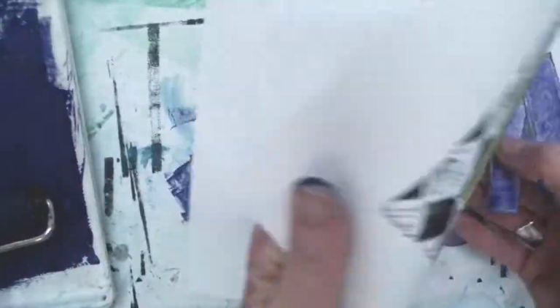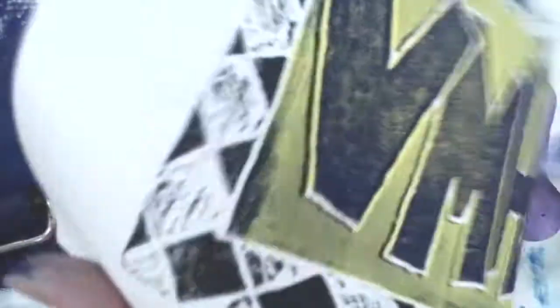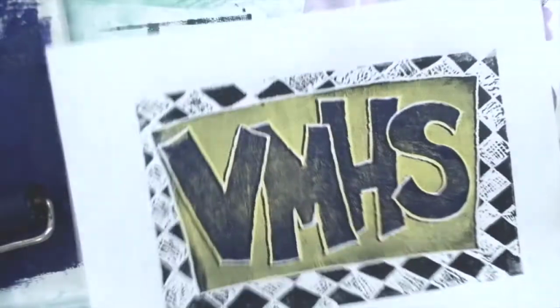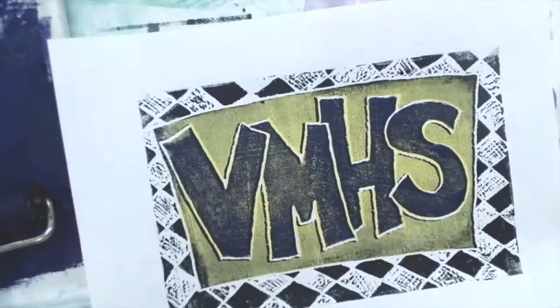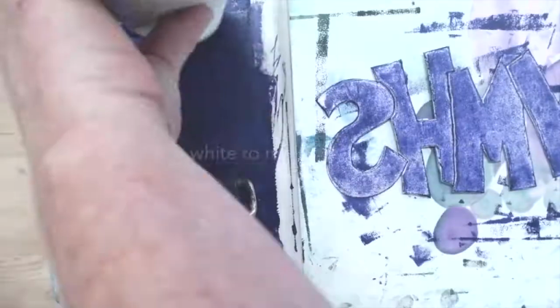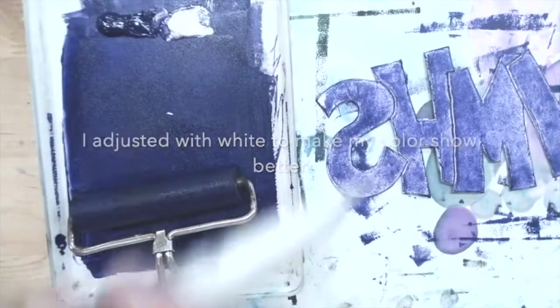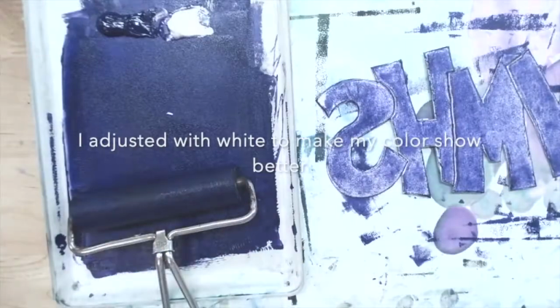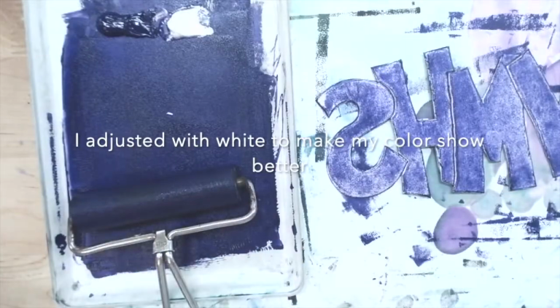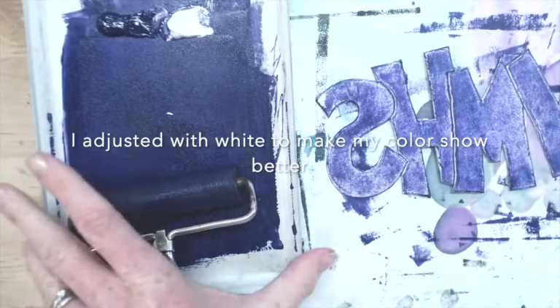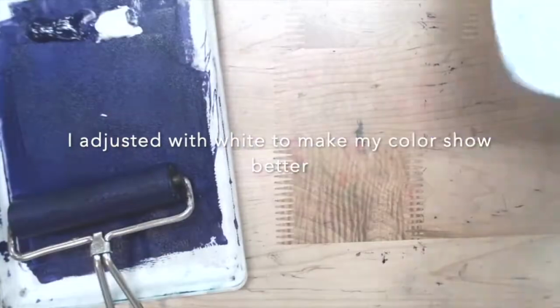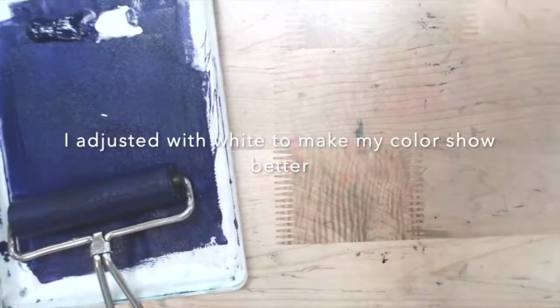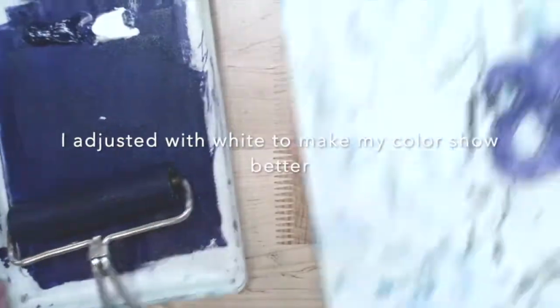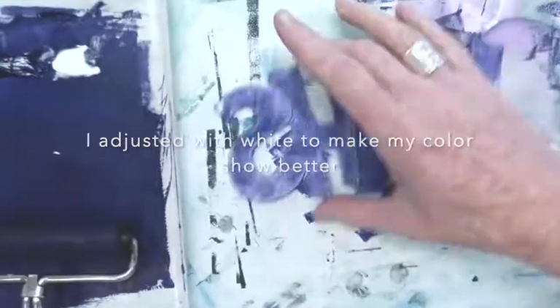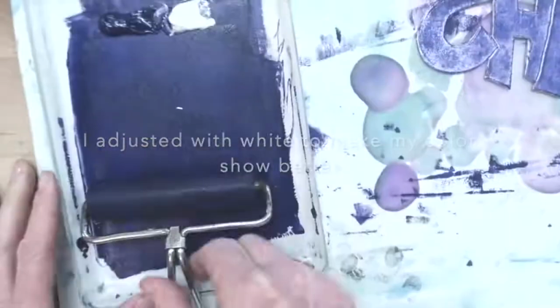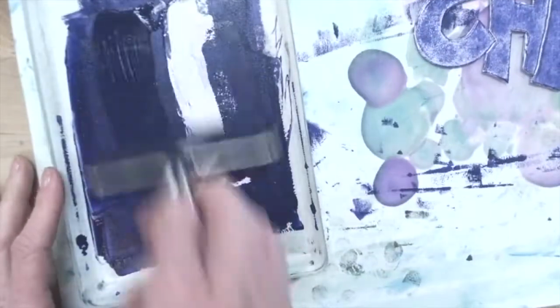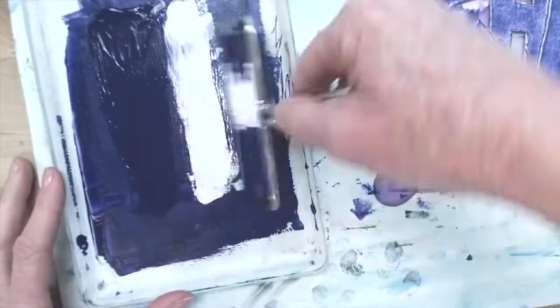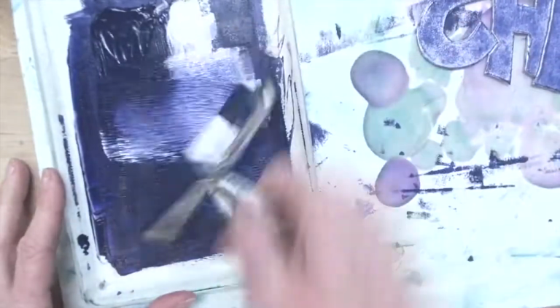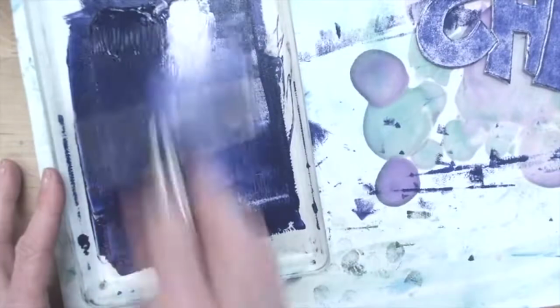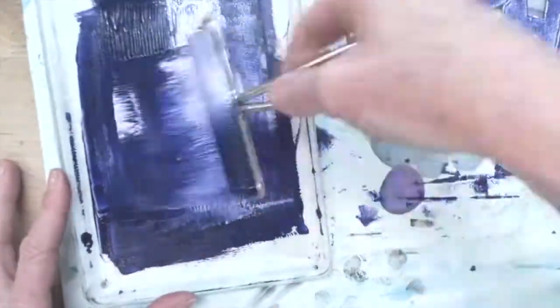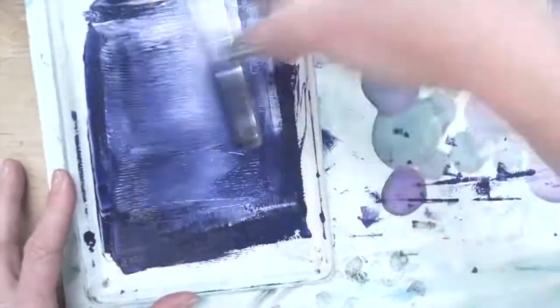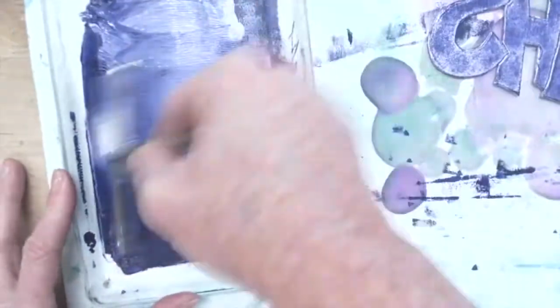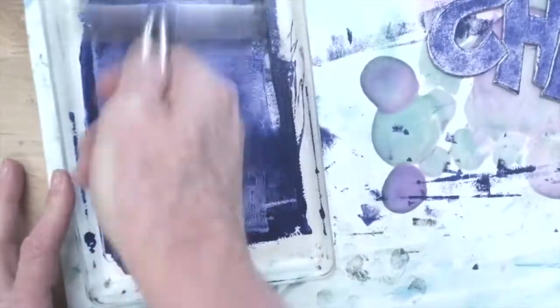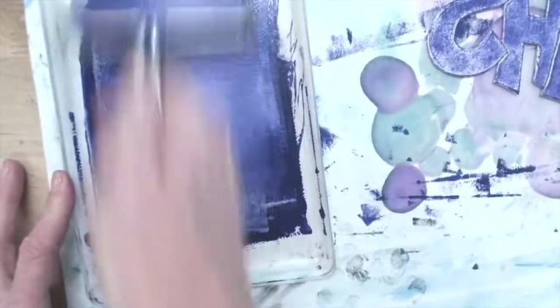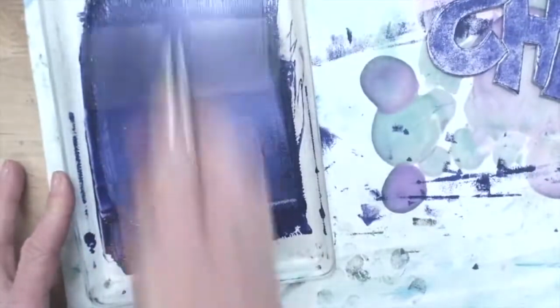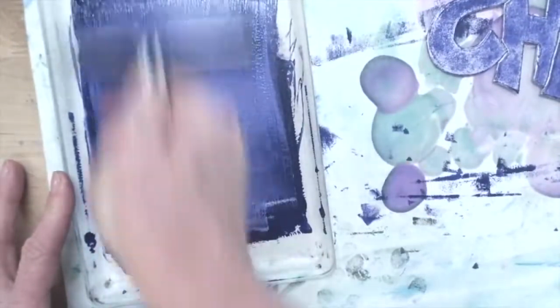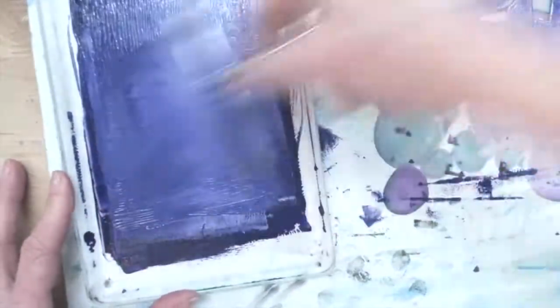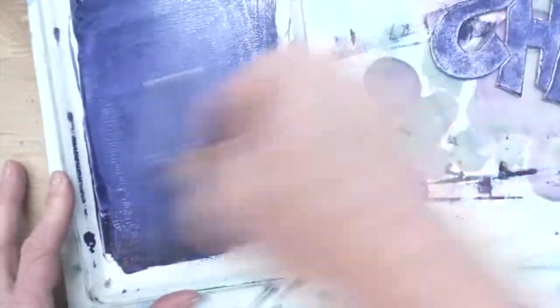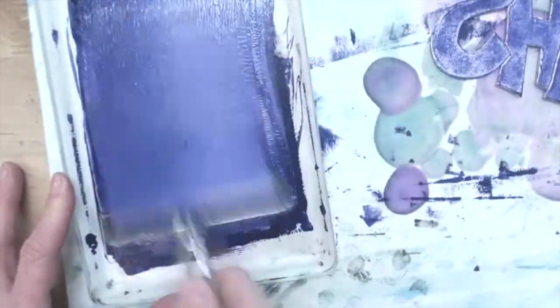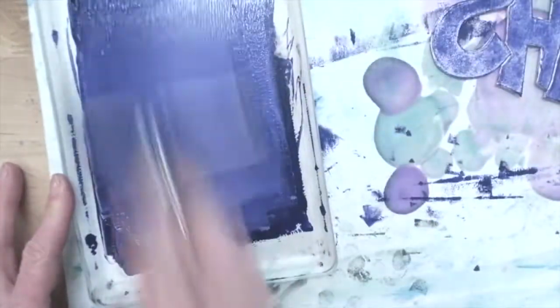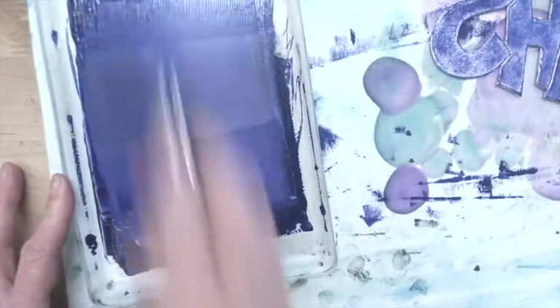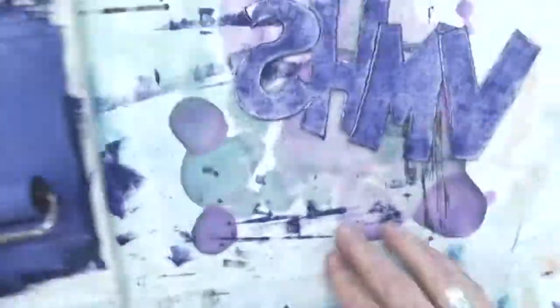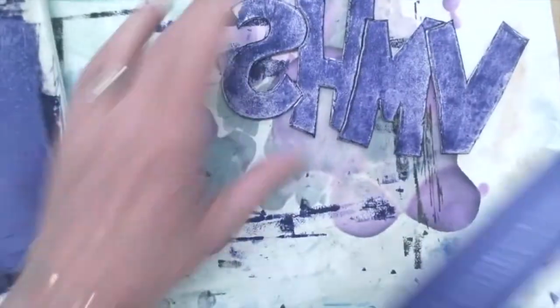If you notice your colors aren't coming out the way you want, you may adjust your color. For example, my purple looked really dark — it didn't look purple, it looked almost black — so I added white to it to make it a brighter color on the print.